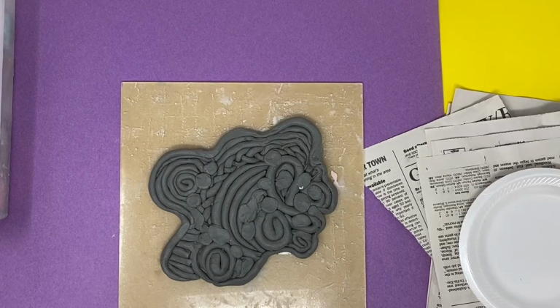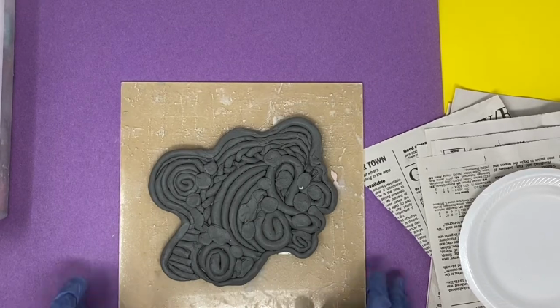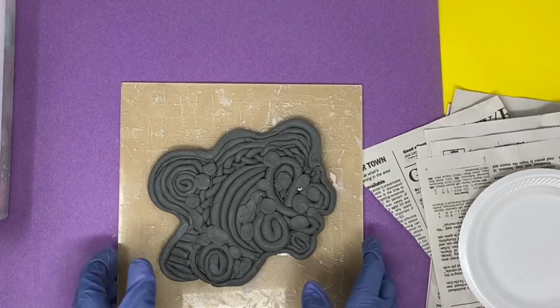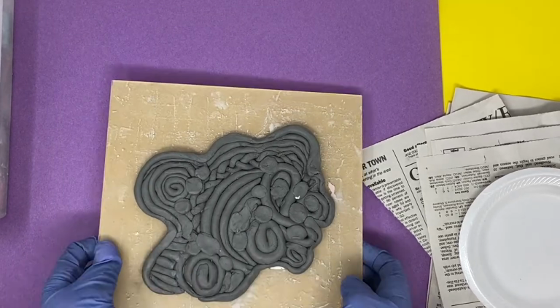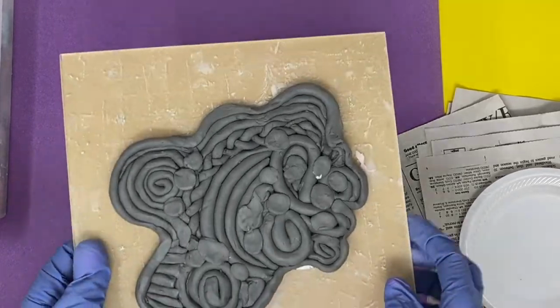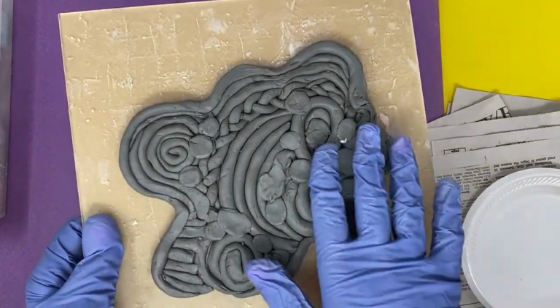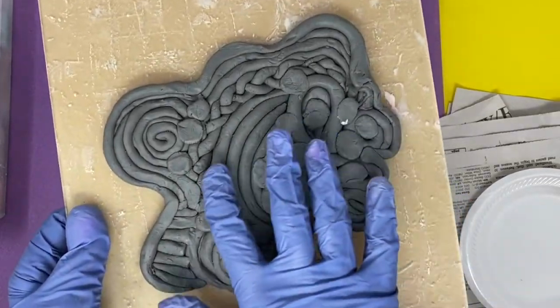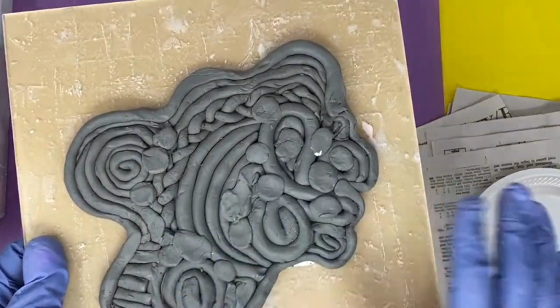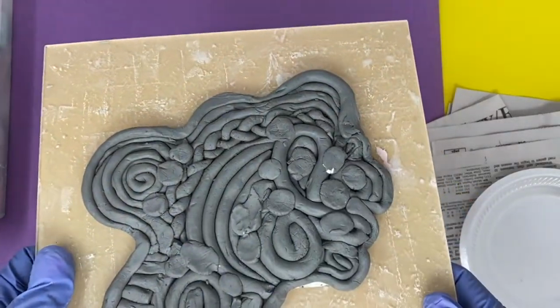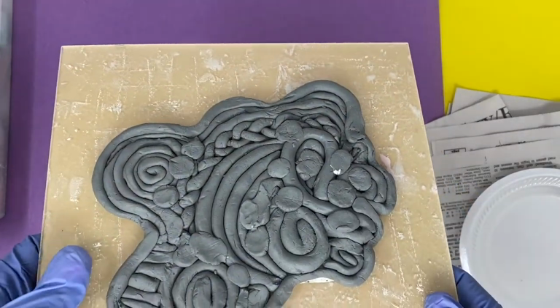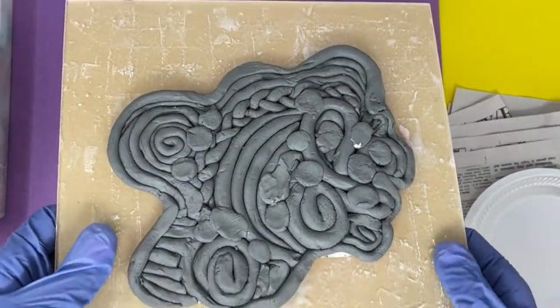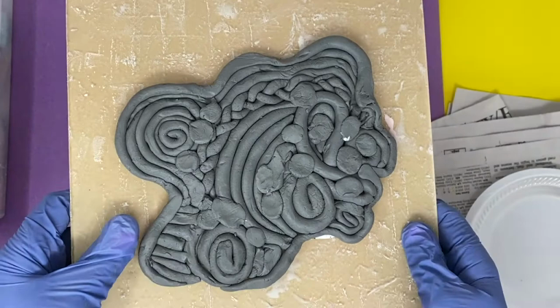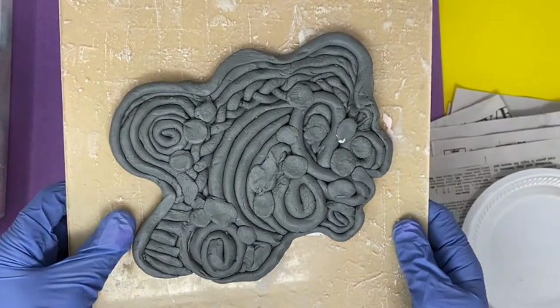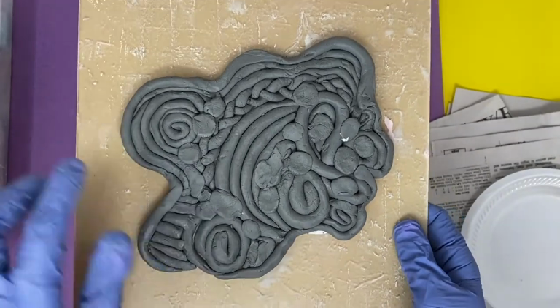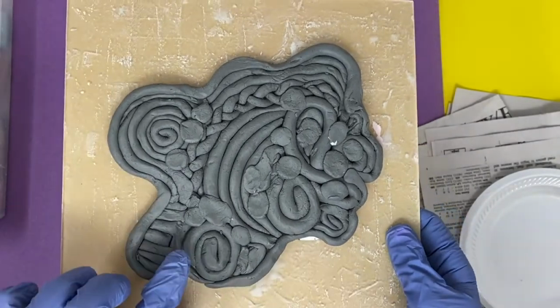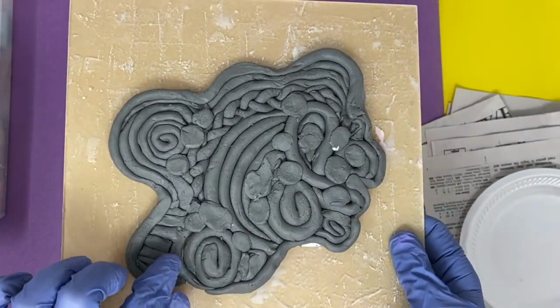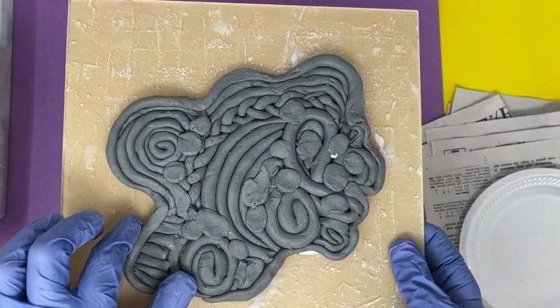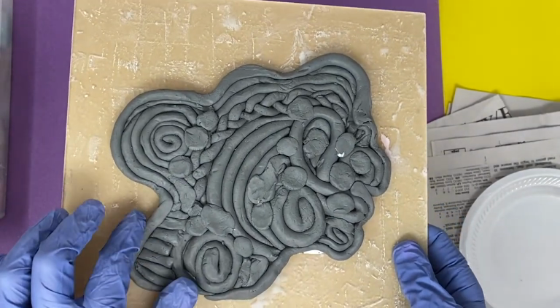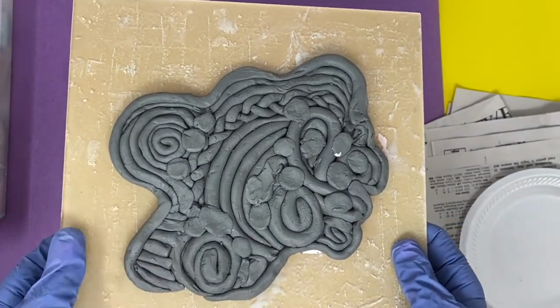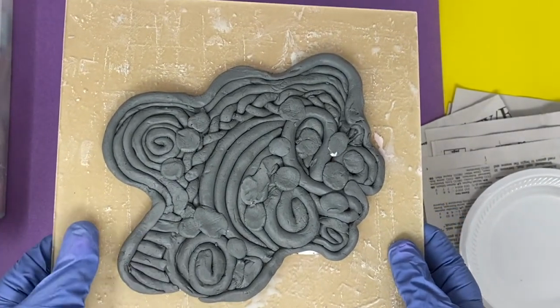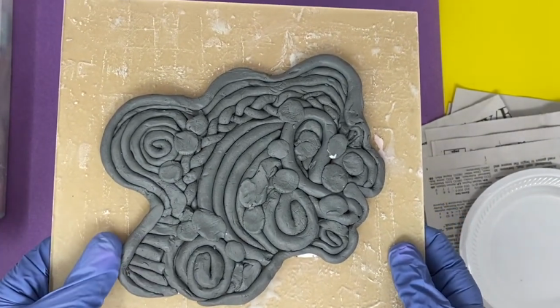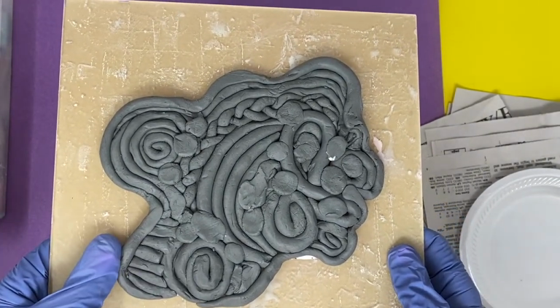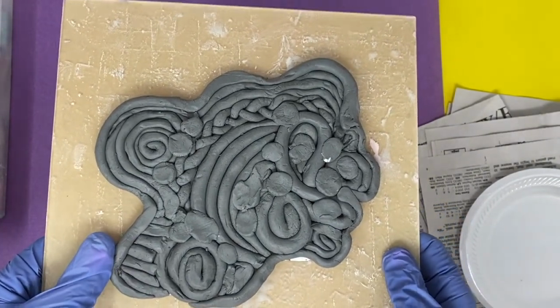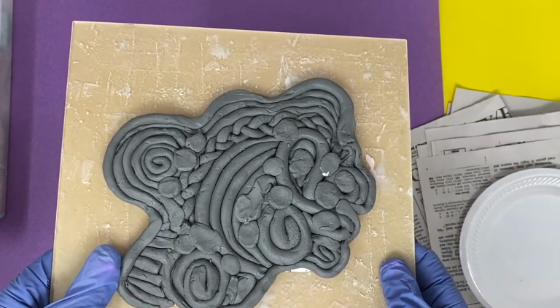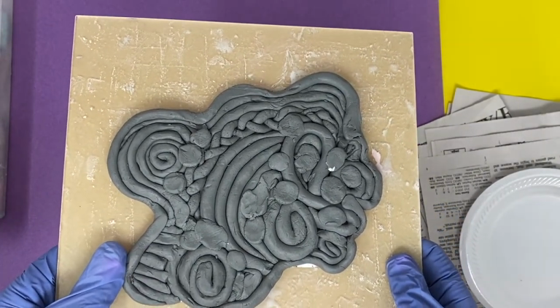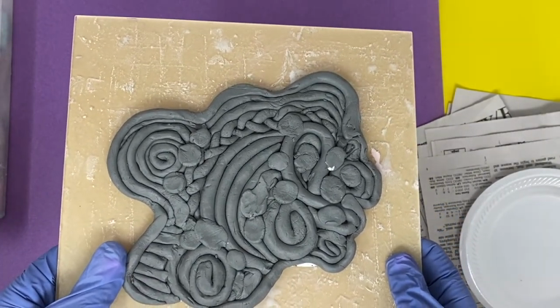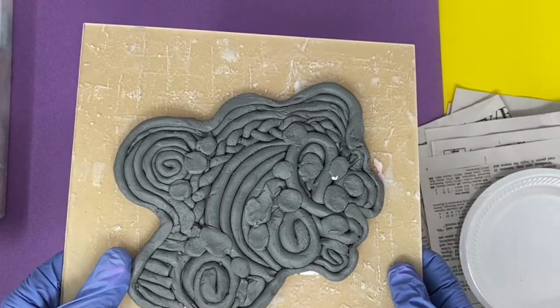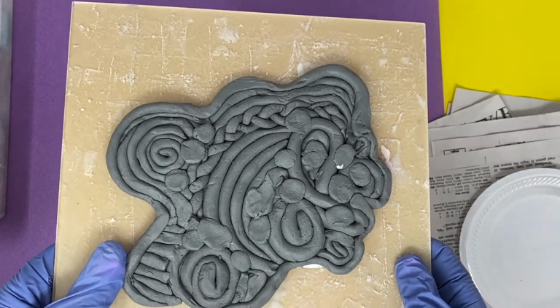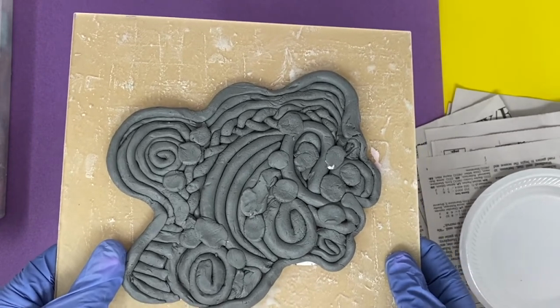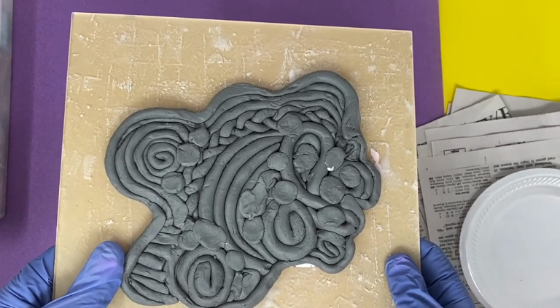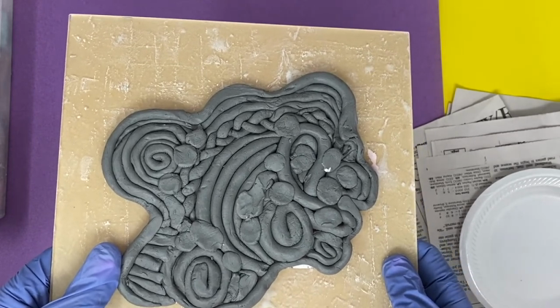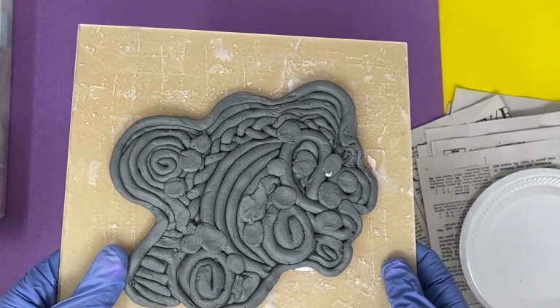After you have this all filled in — notice that I filled in all of those little gaps so I can't see the paper underneath — we are ready to smooth it out. I have a couple of ways that you can do this to make it a little bit easier for you.